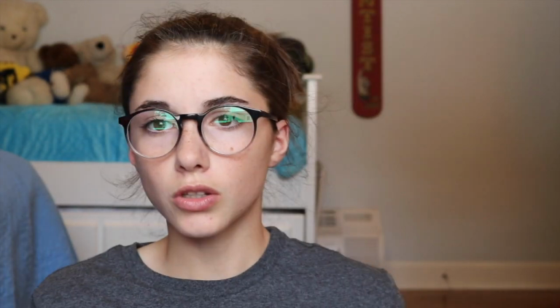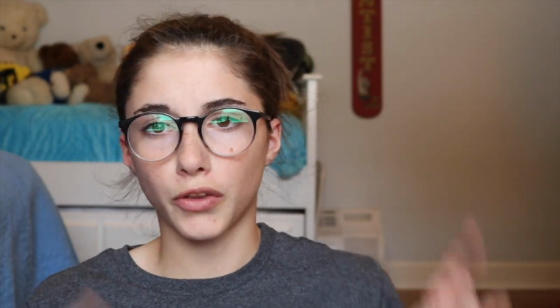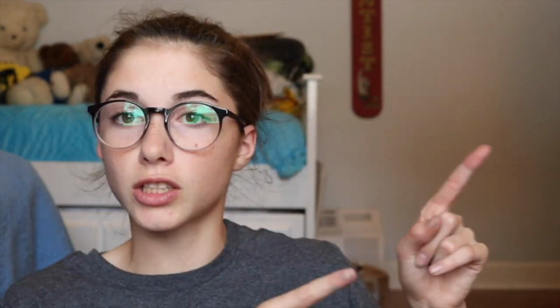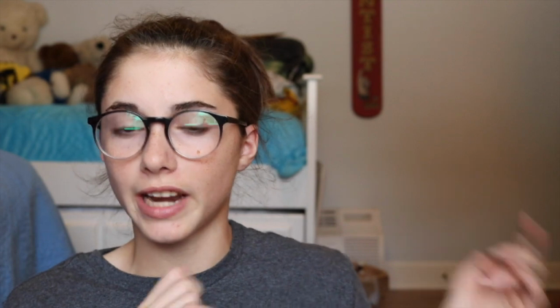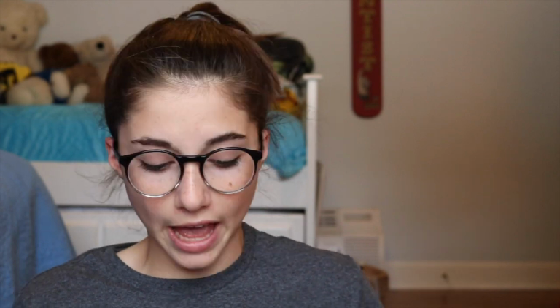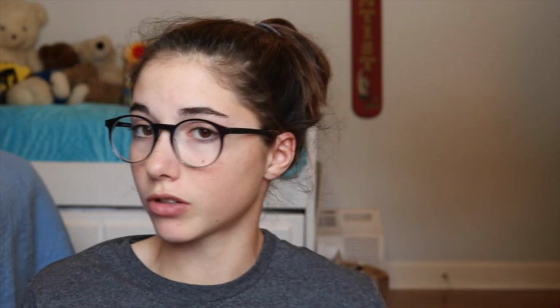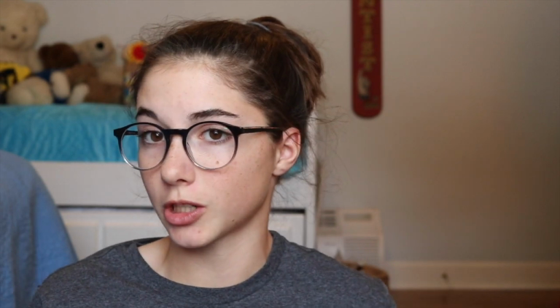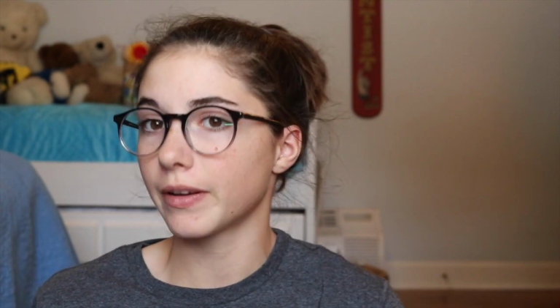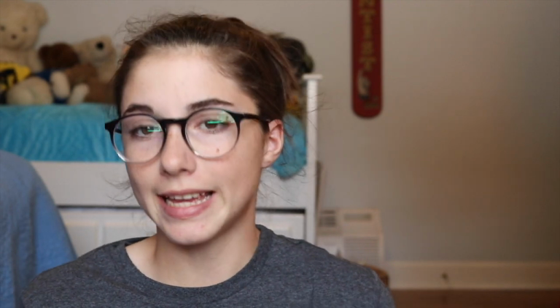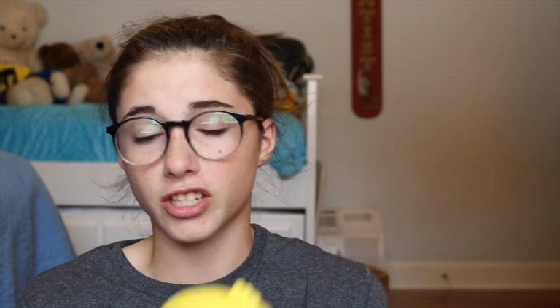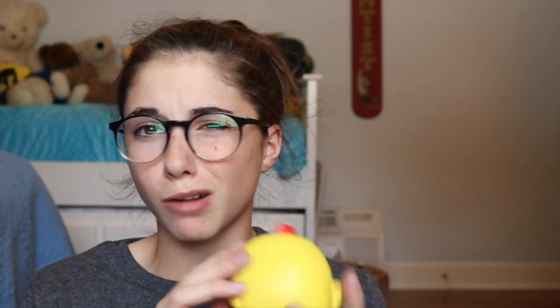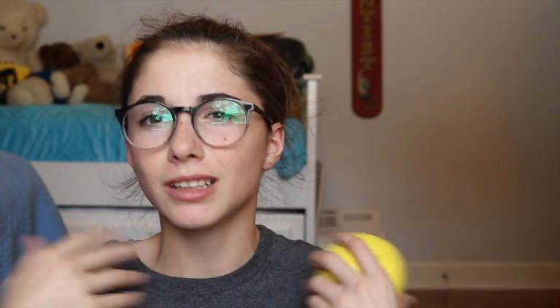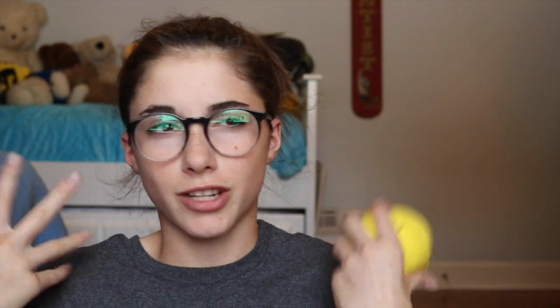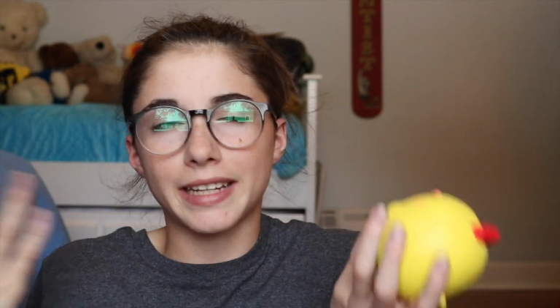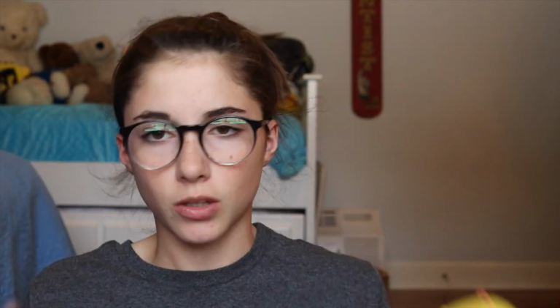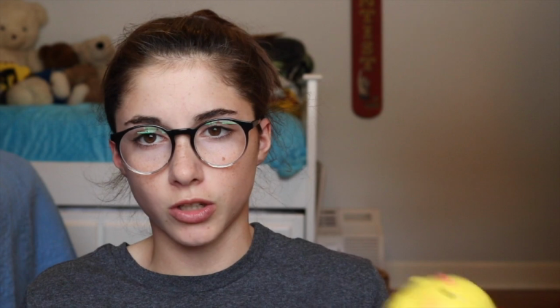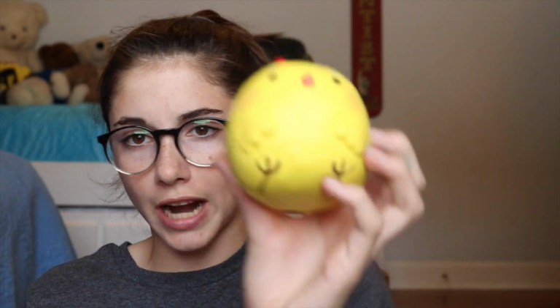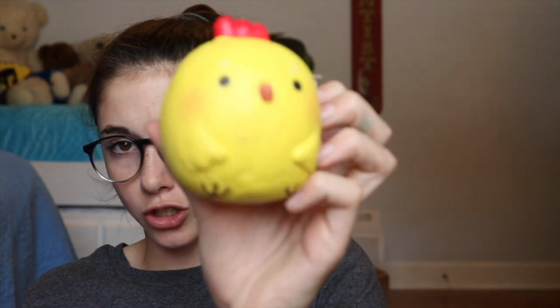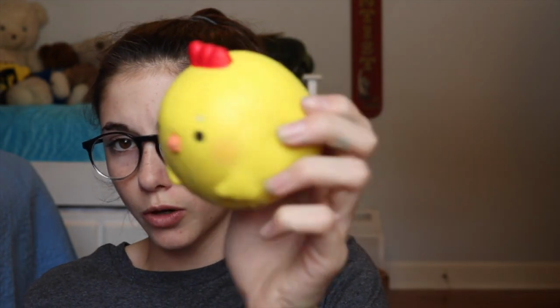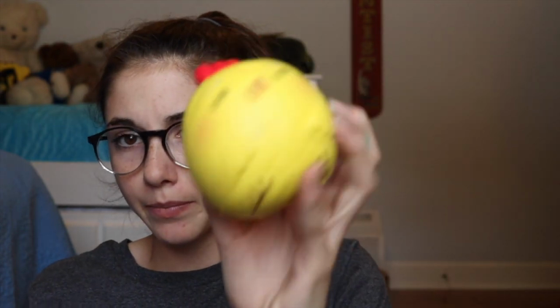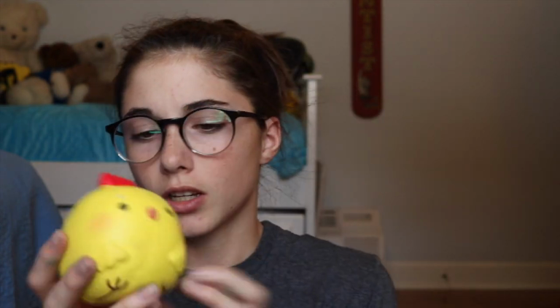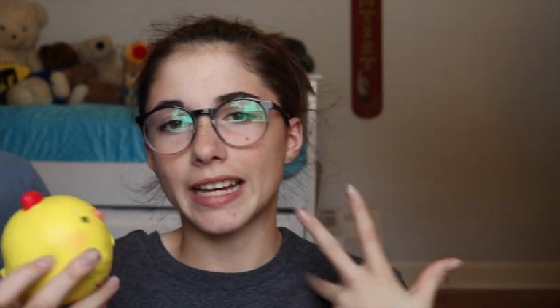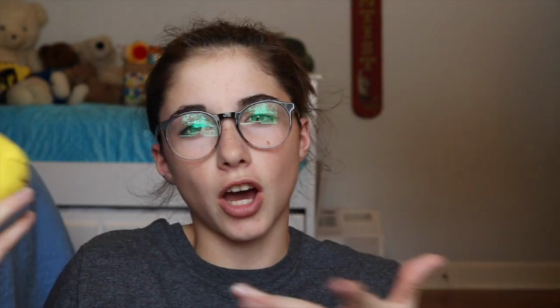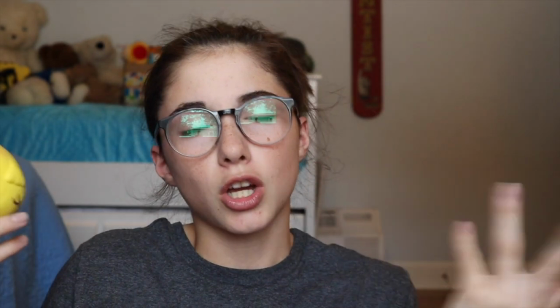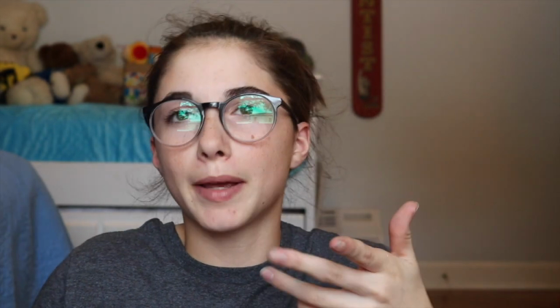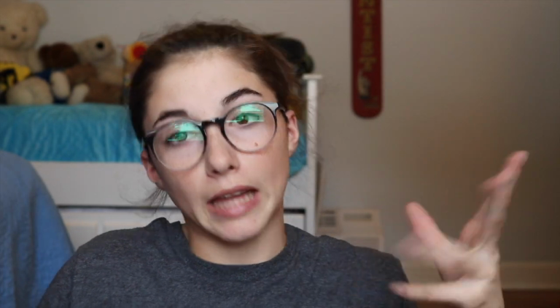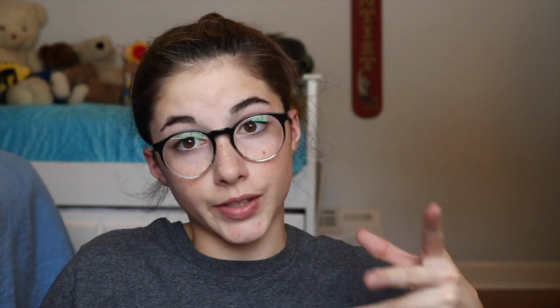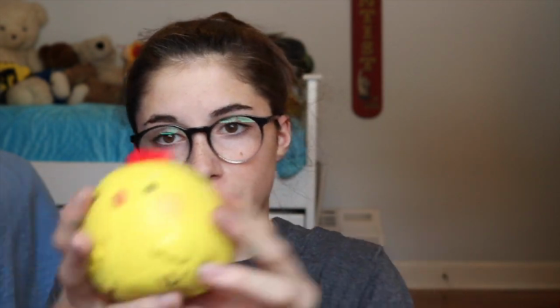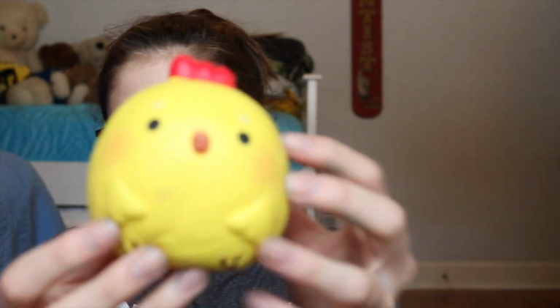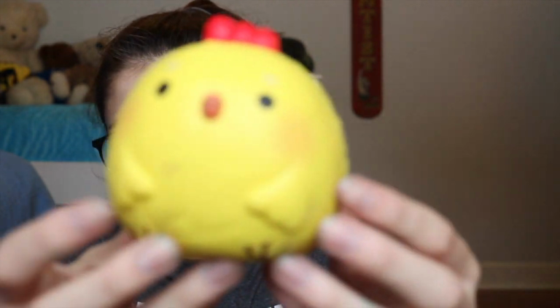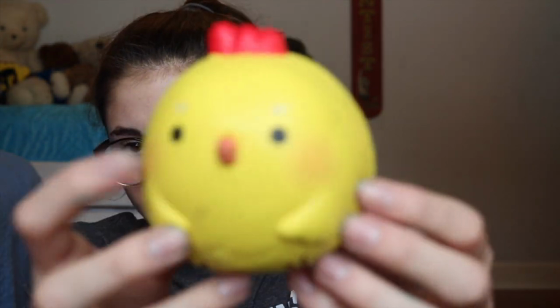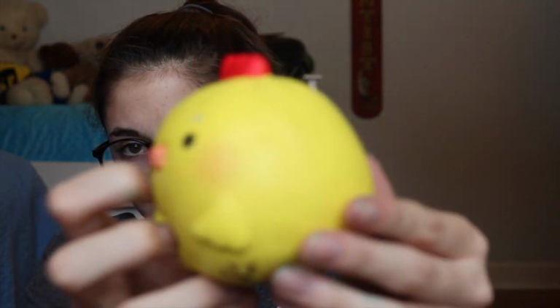The next squishy that I think every squishy YouTuber should have is just a normal, really nice squishy to squish — kind of like a stress squishy. Just an uncommon but licensed squishy, and I choose this chick.